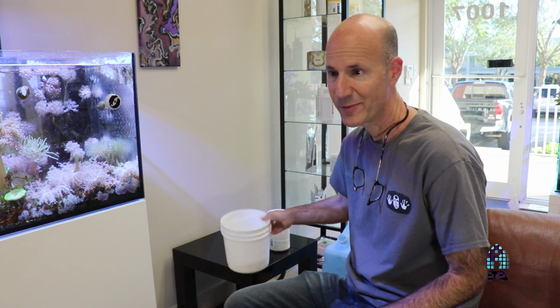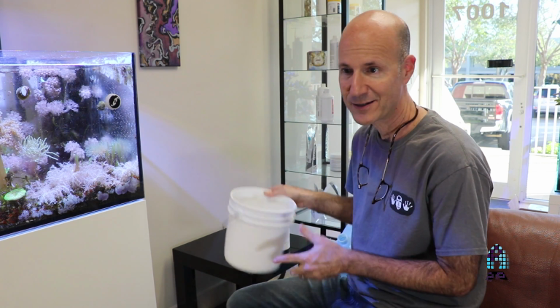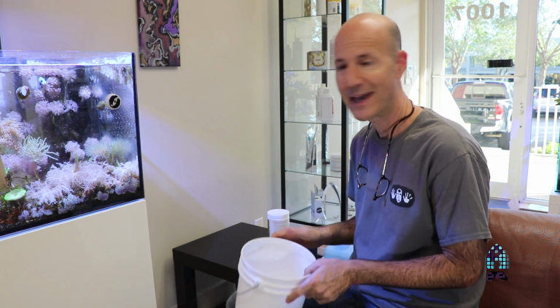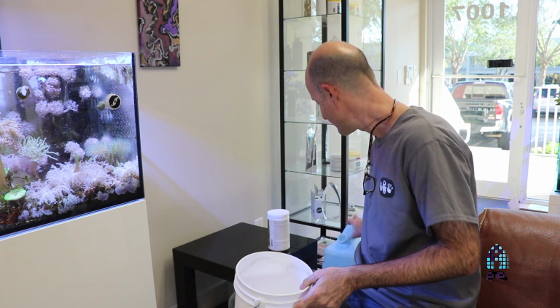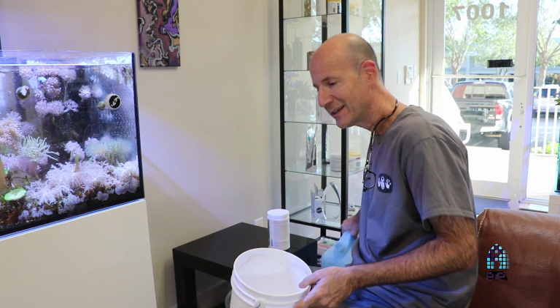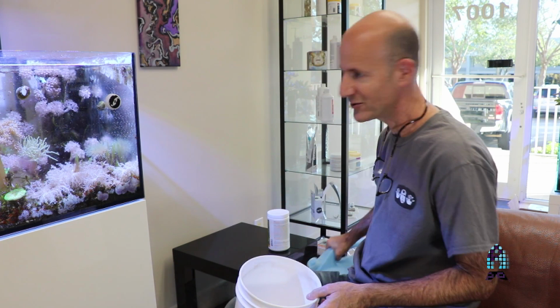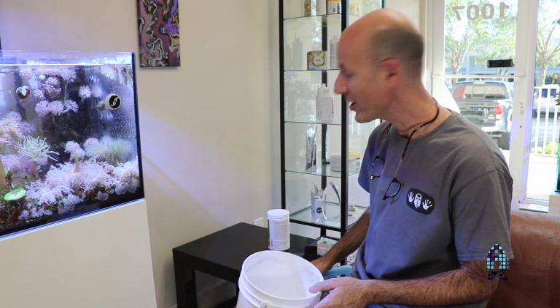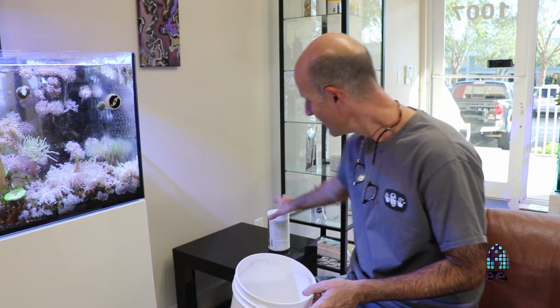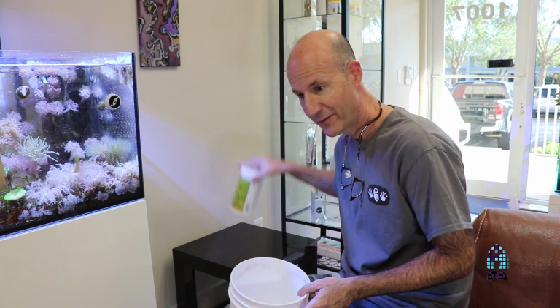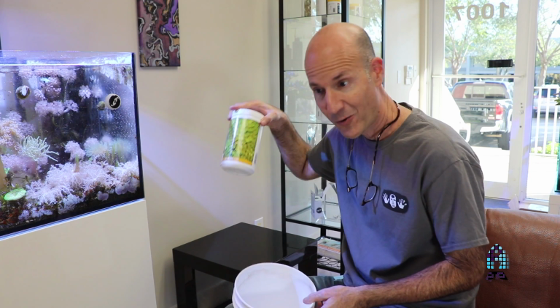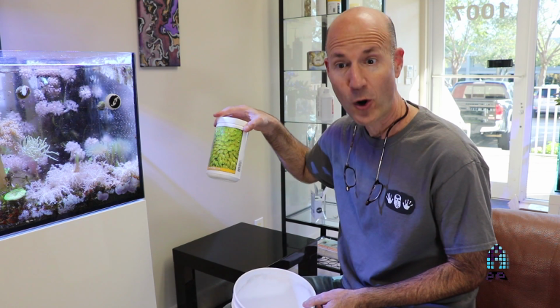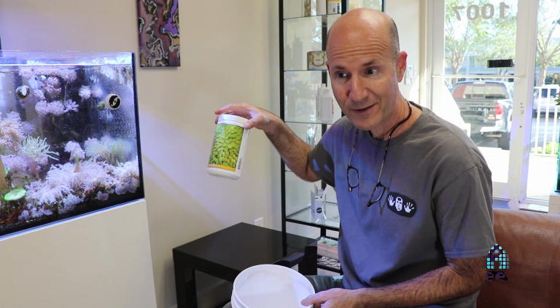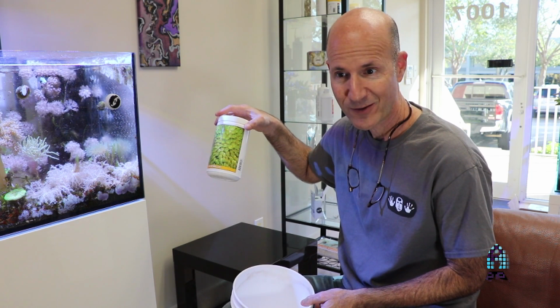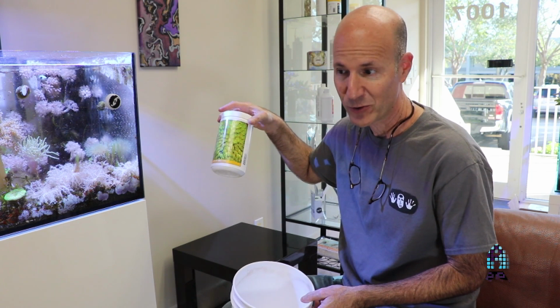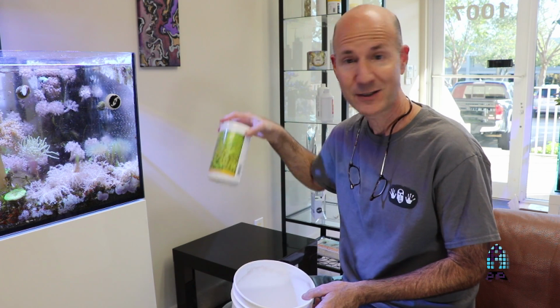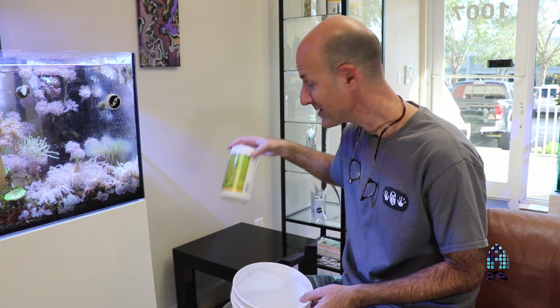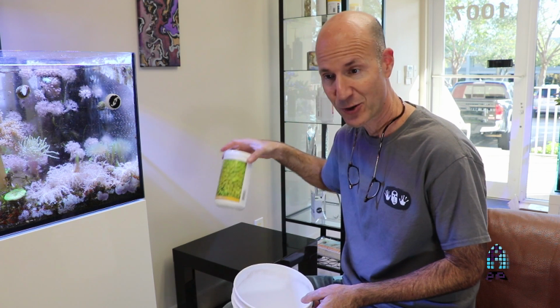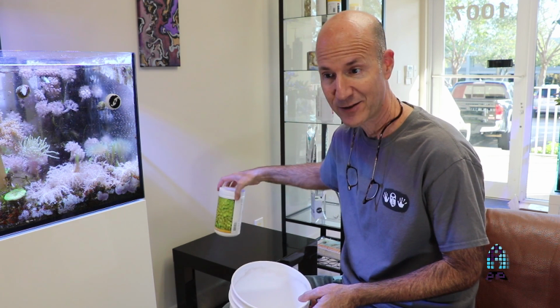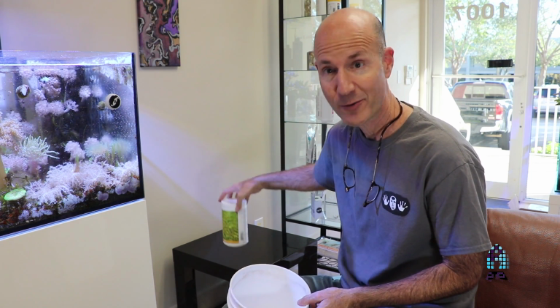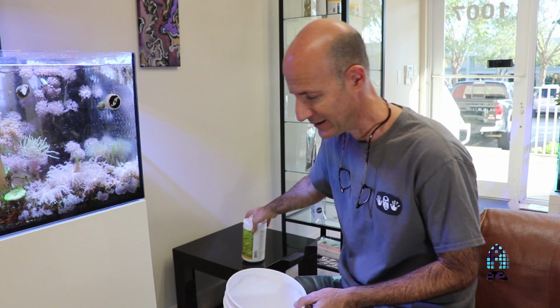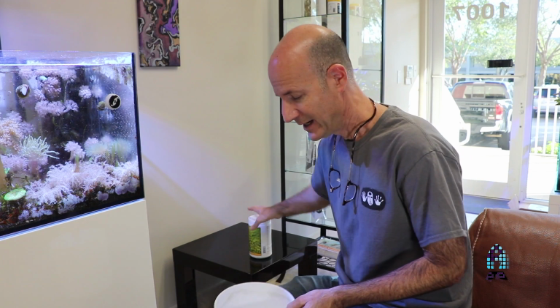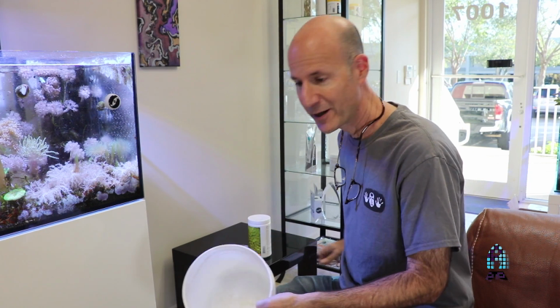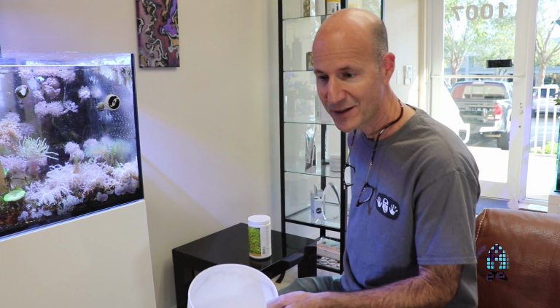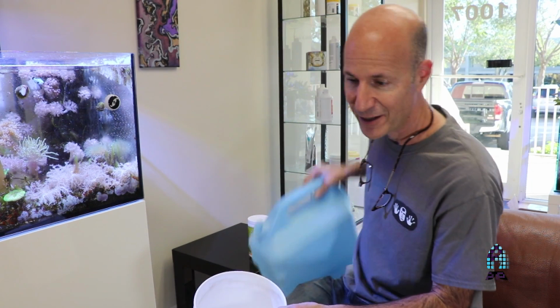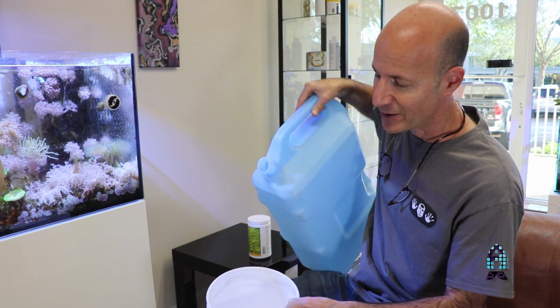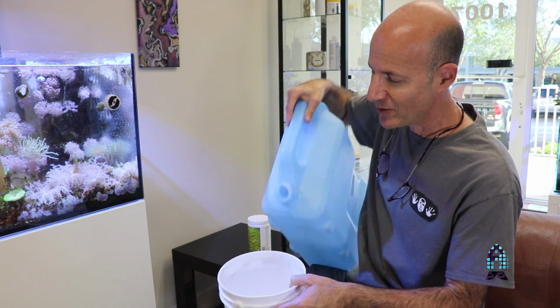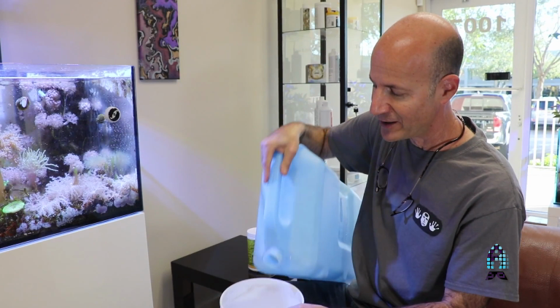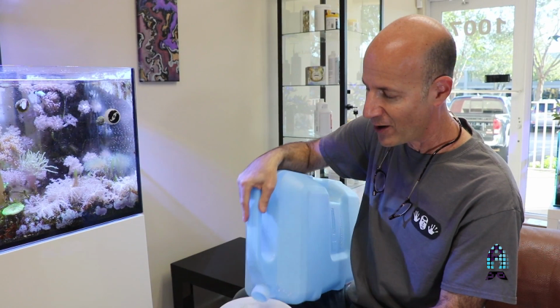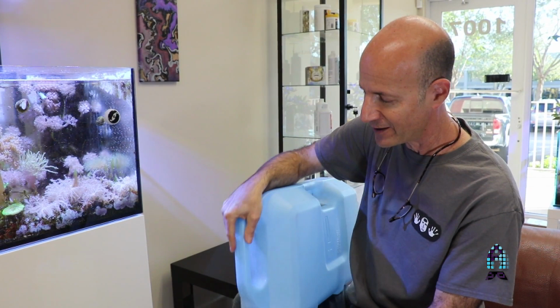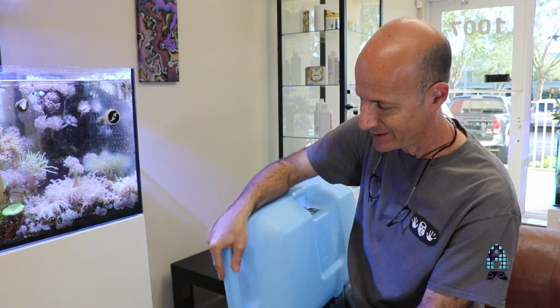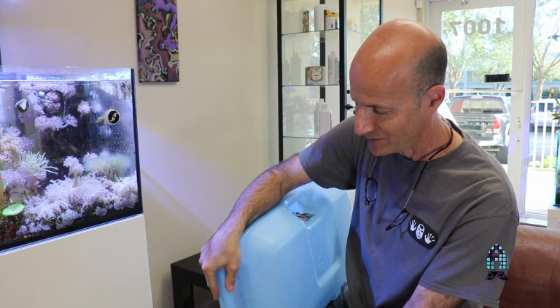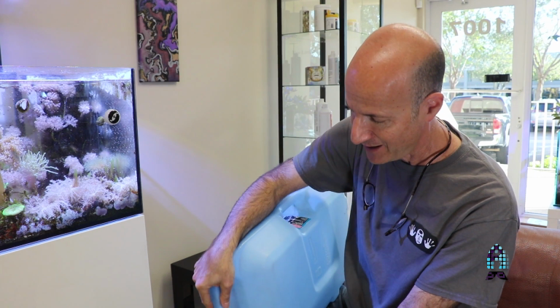Put it into the bucket. Now, calcium hydroxide will react with carbon dioxide in the air, so you don't want to leave the jar of kalkwasser open or it will lose its potency — it'll turn to calcium carbonate. You don't want to leave it sitting for very long; you want to quickly add water to it, as I'm doing now.